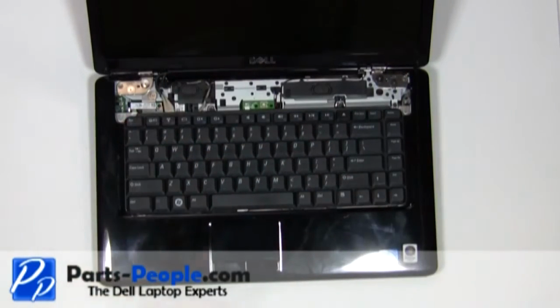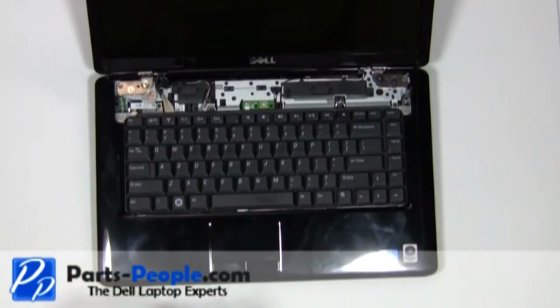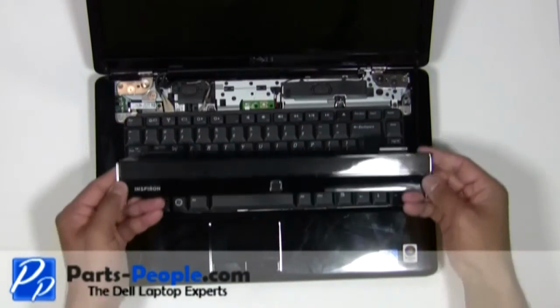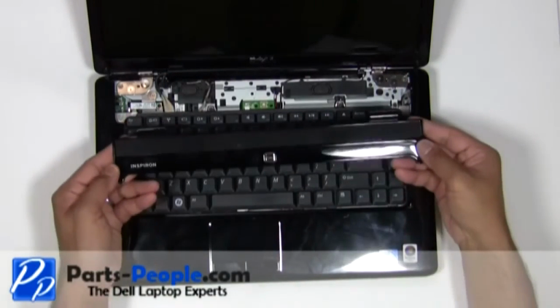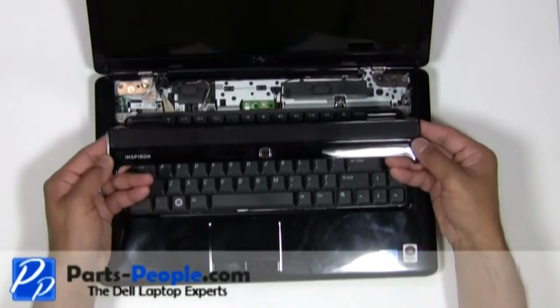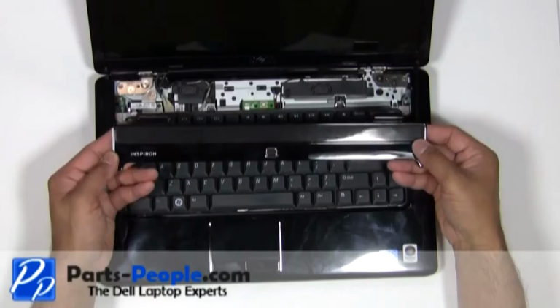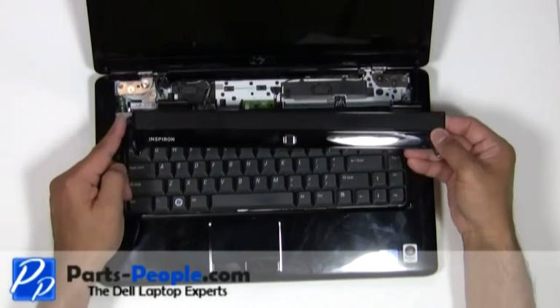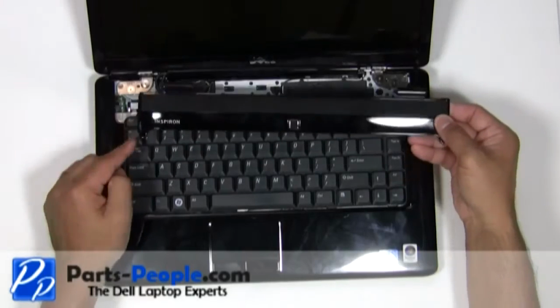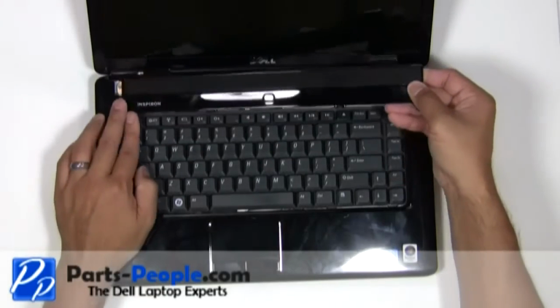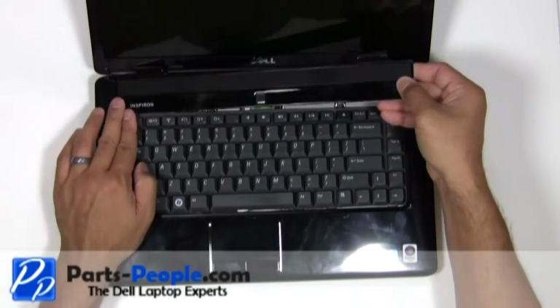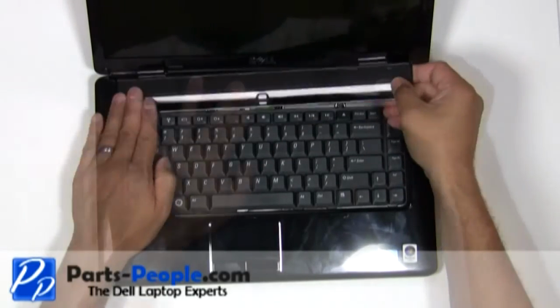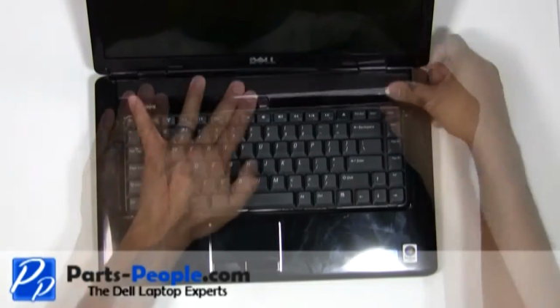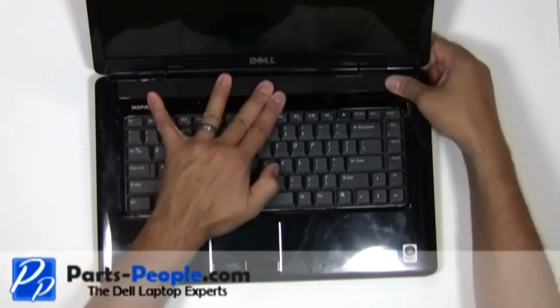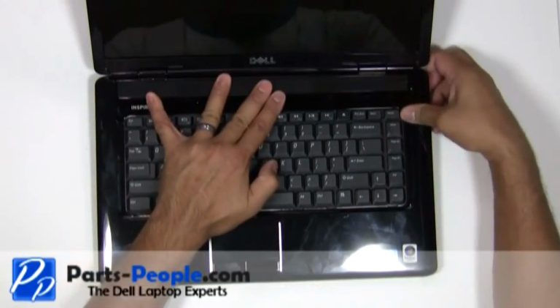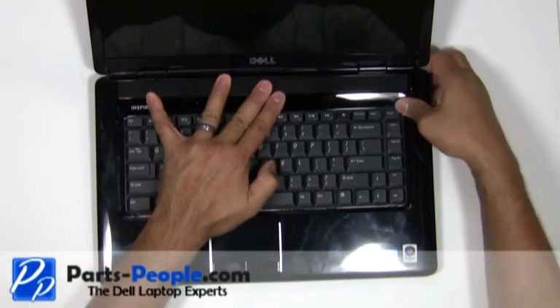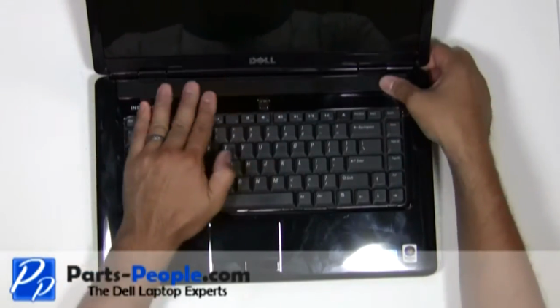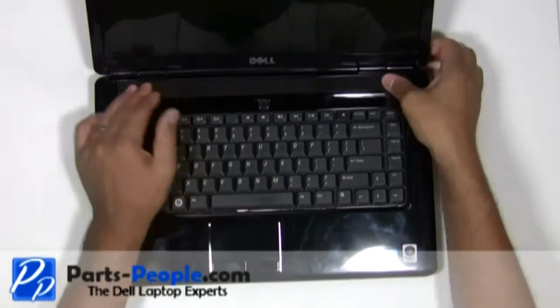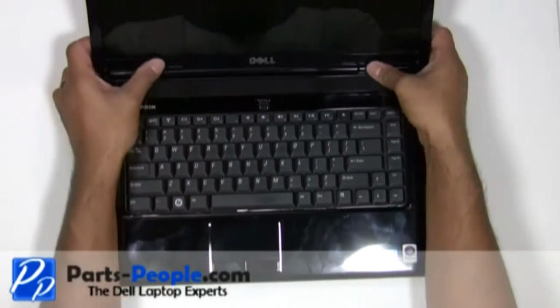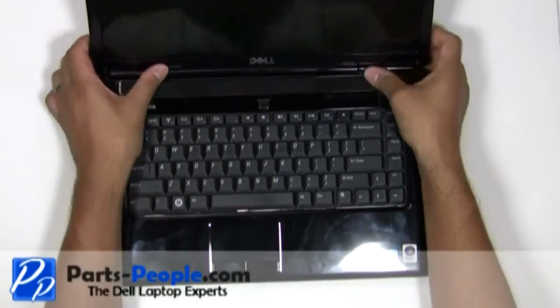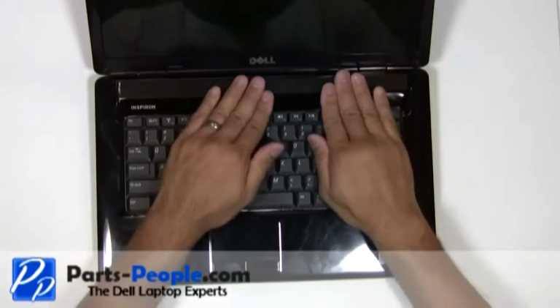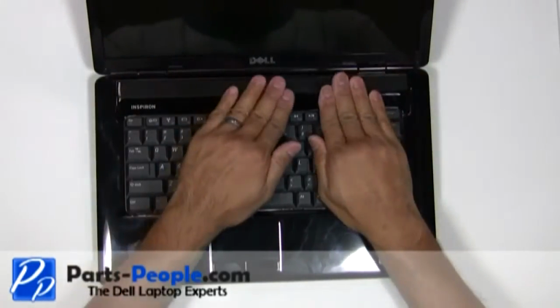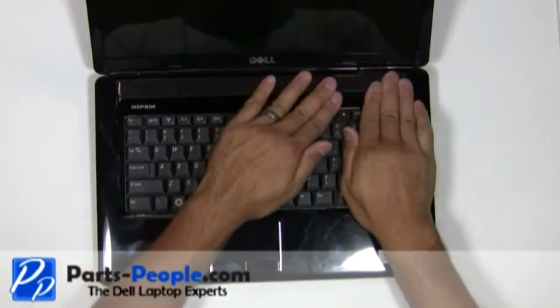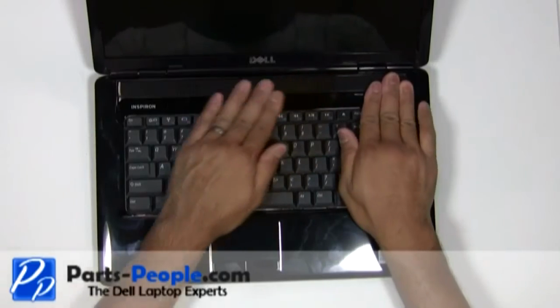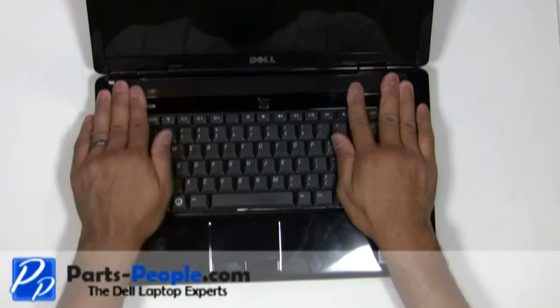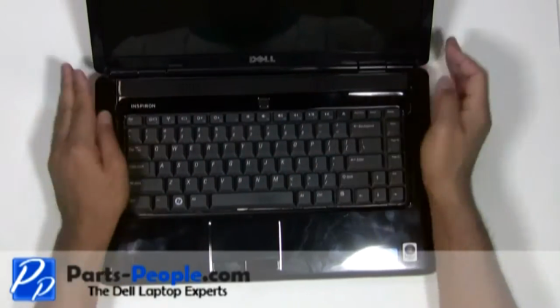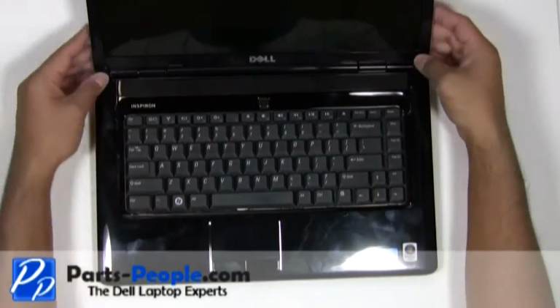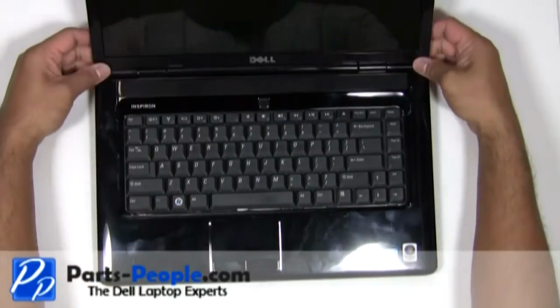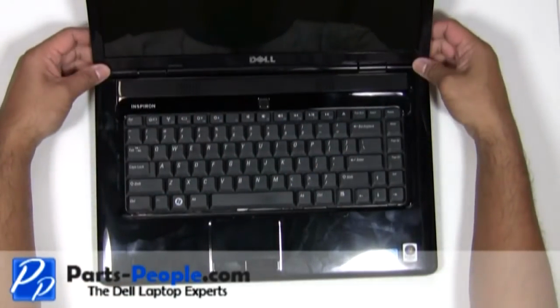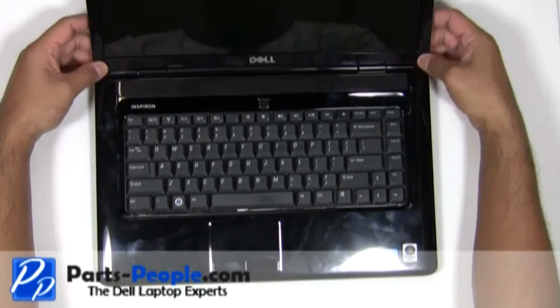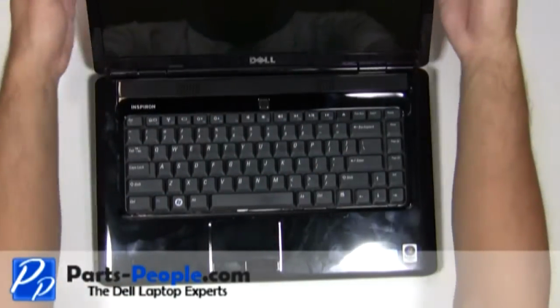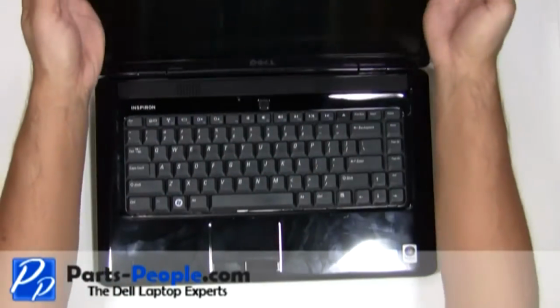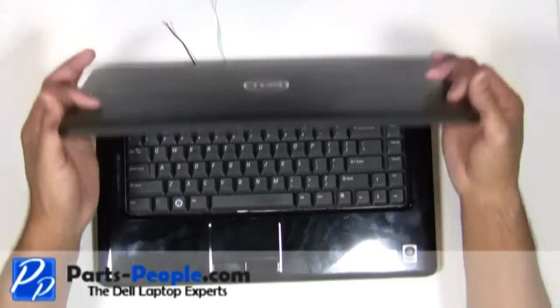Place the power button cover on the laptop starting from the left side, moving to the right side while snapping it into place. Close the LCD panel and flip the laptop over.